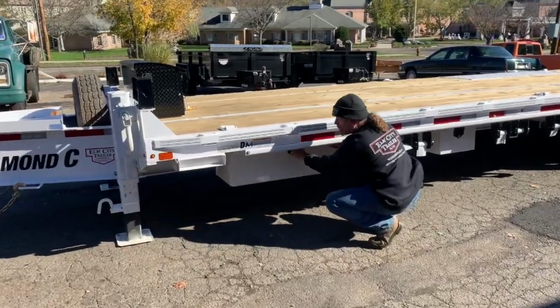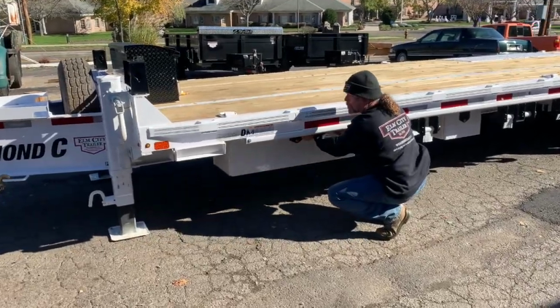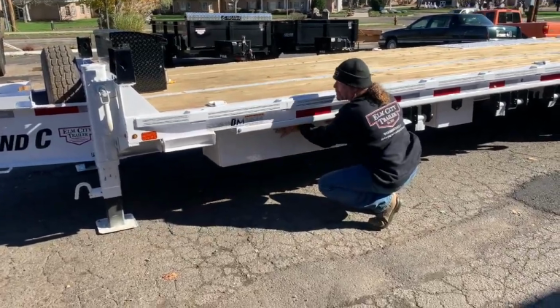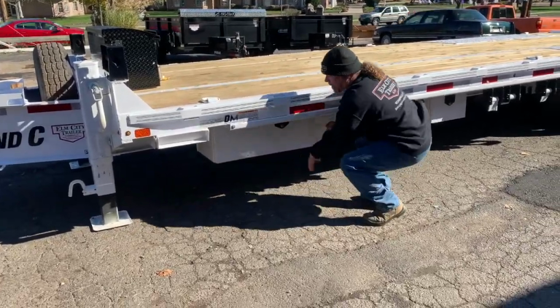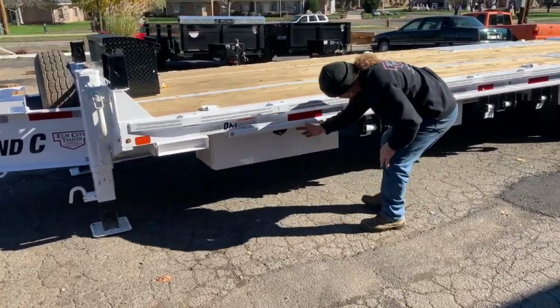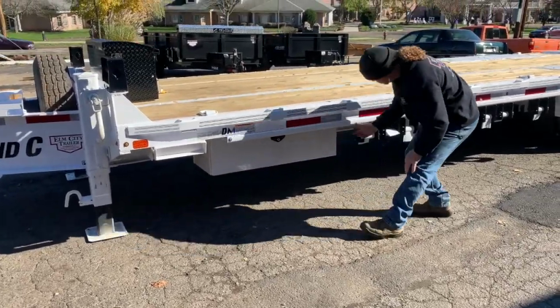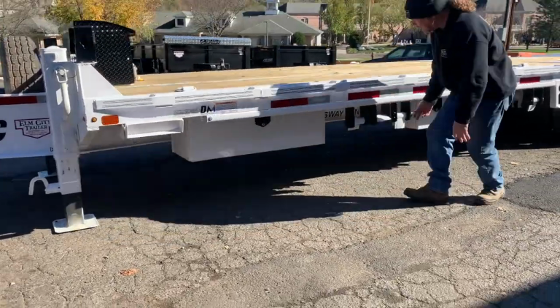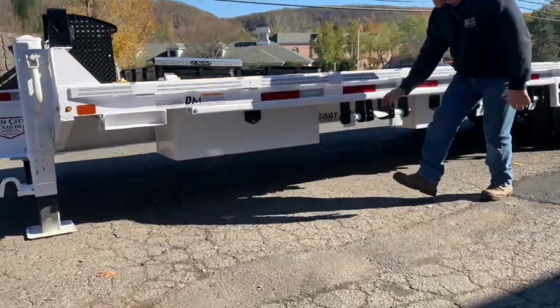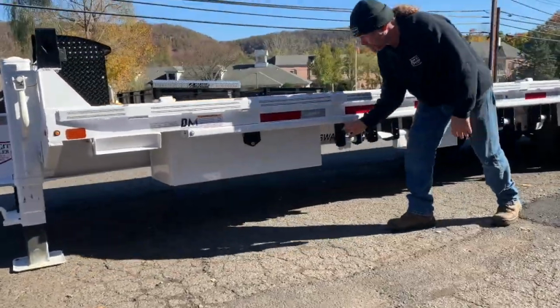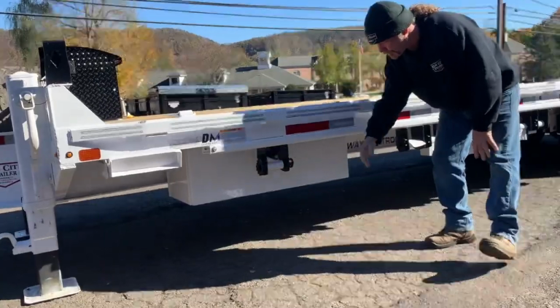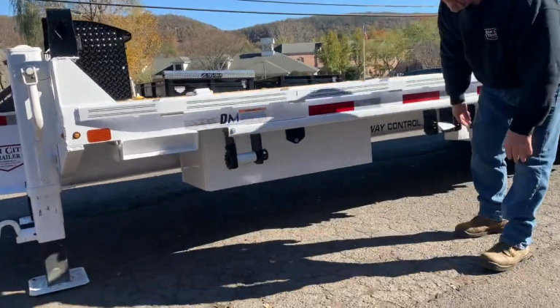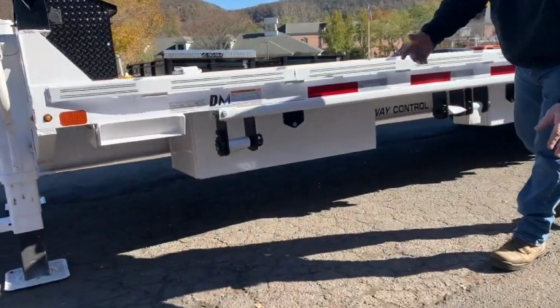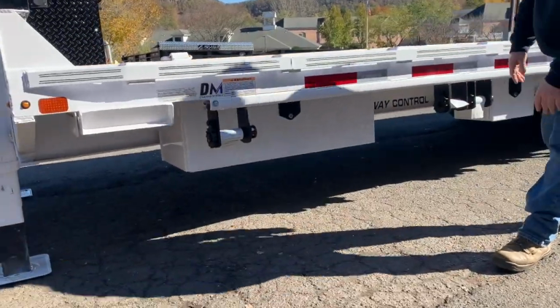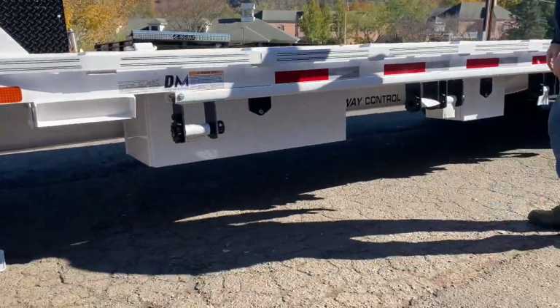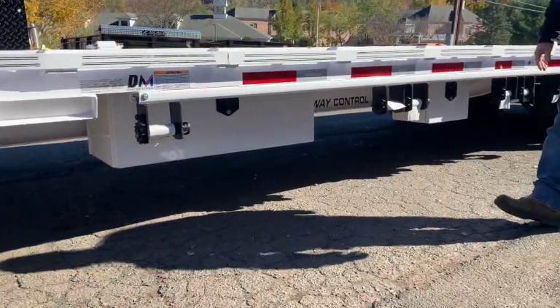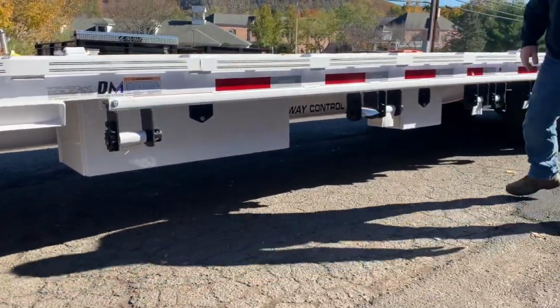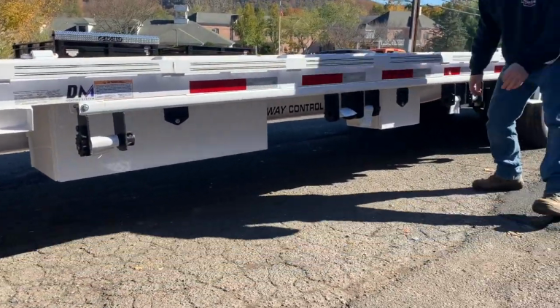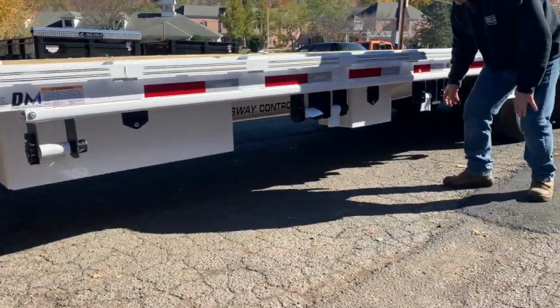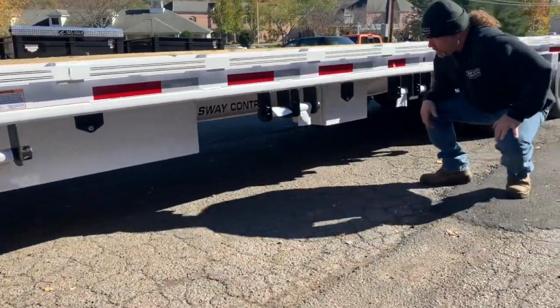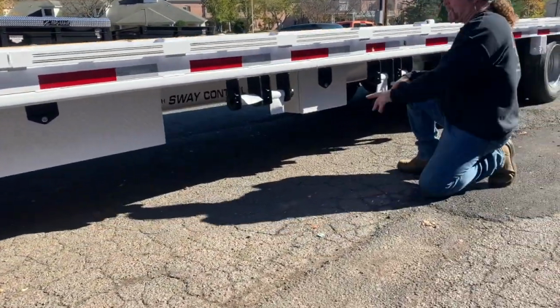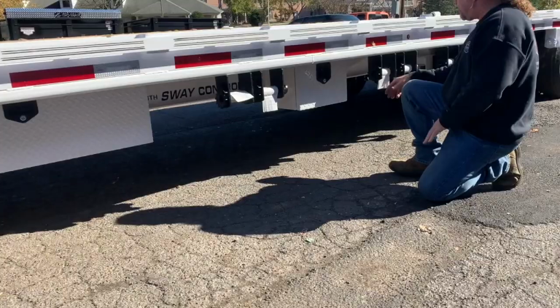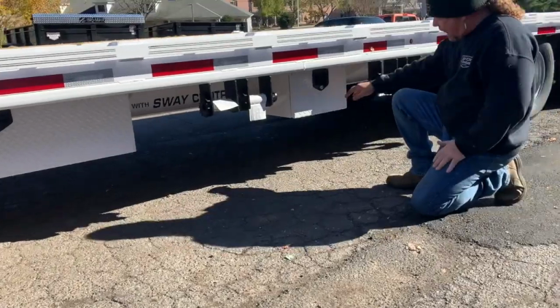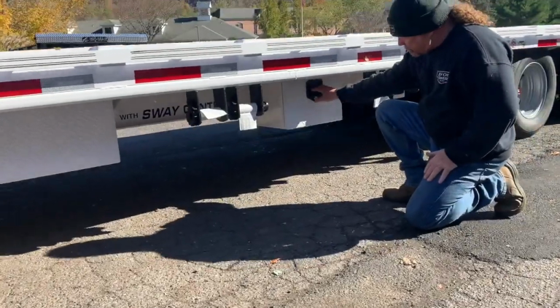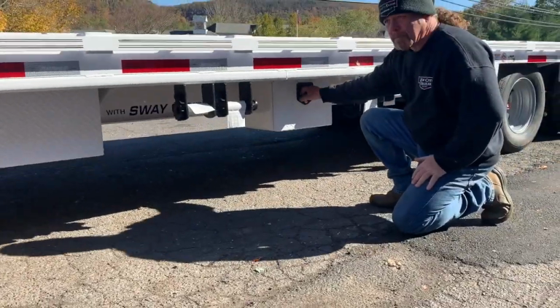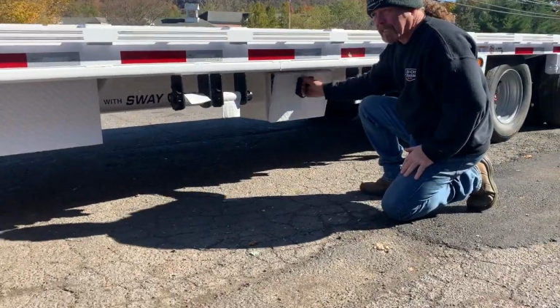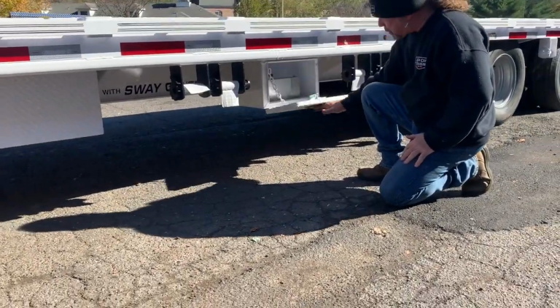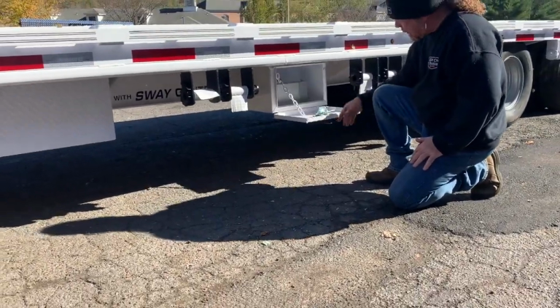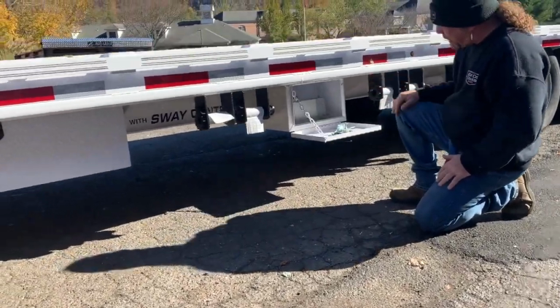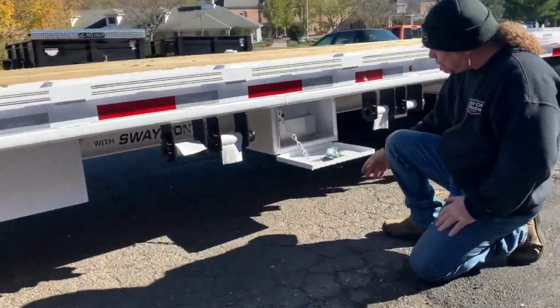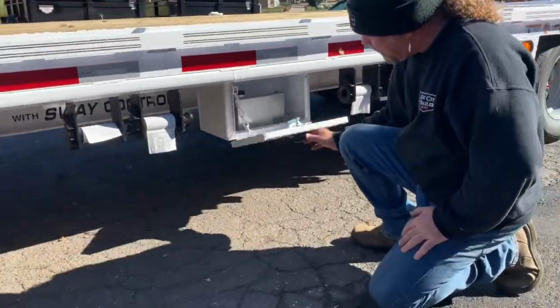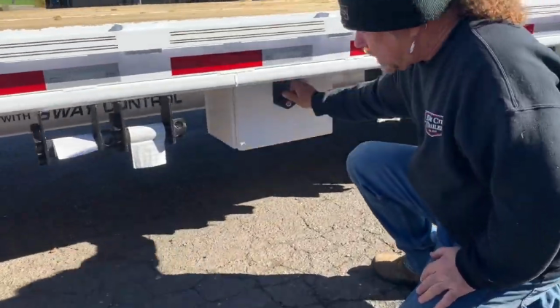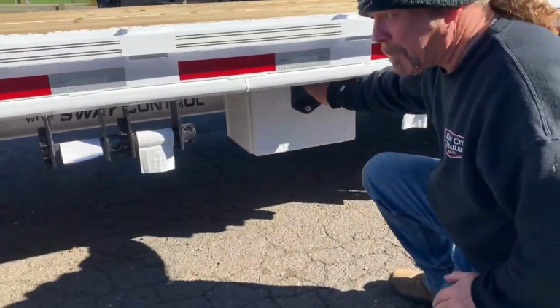The reason they push it under so far is because we got a slide track. Customer ordered slide track, and it's fine — we just added straps. This box is because it's got electric over hydraulic brakes.